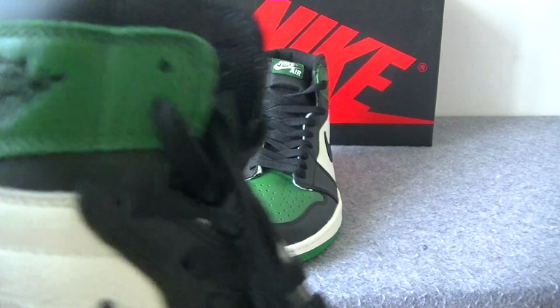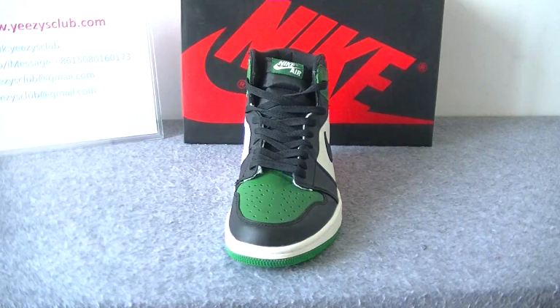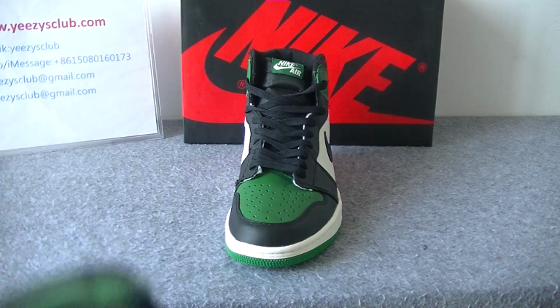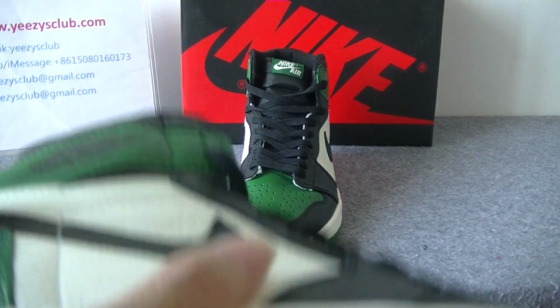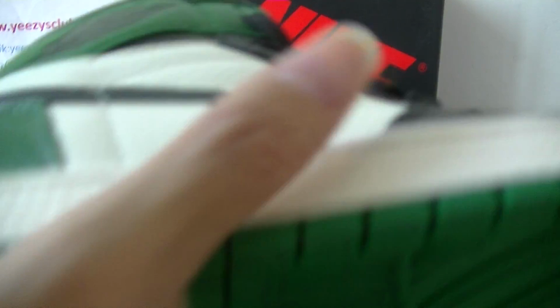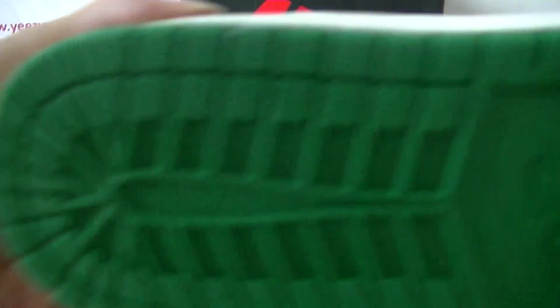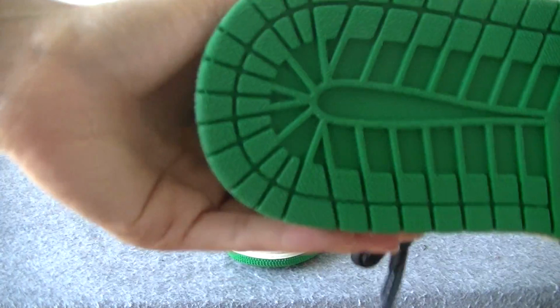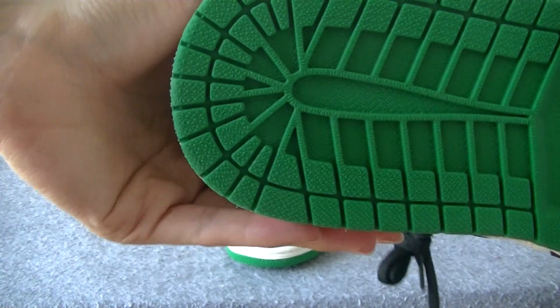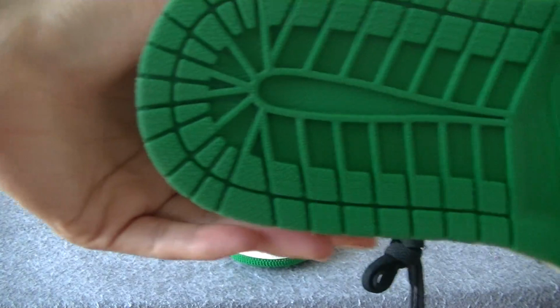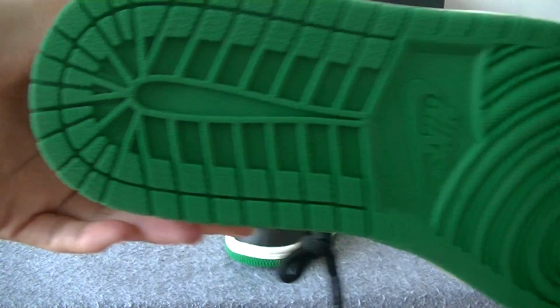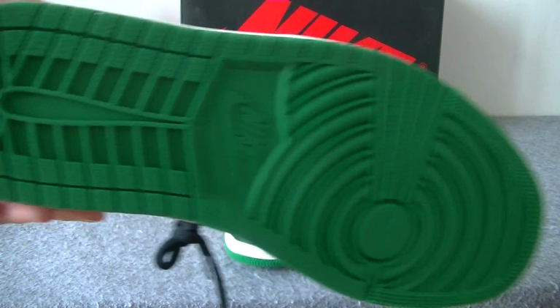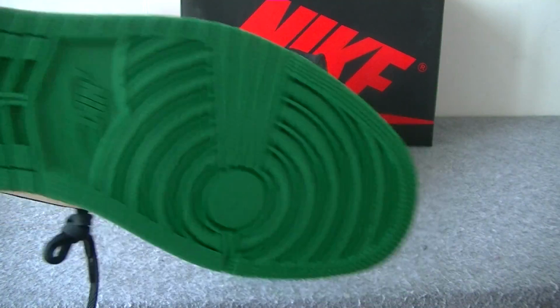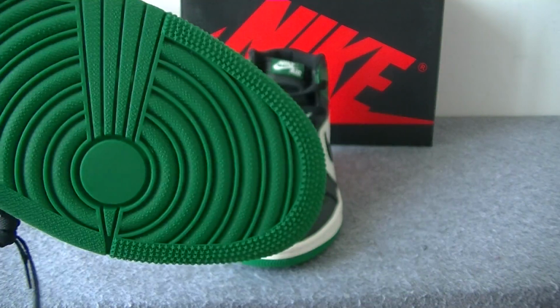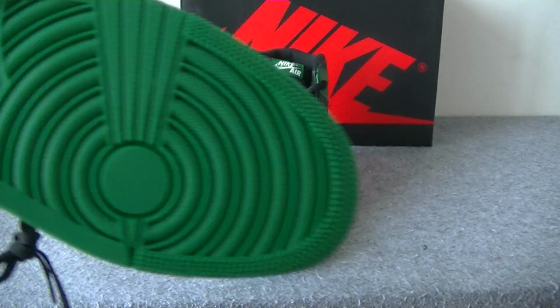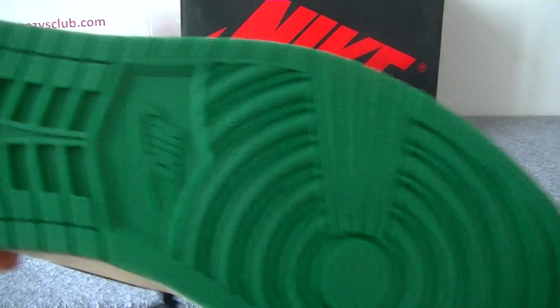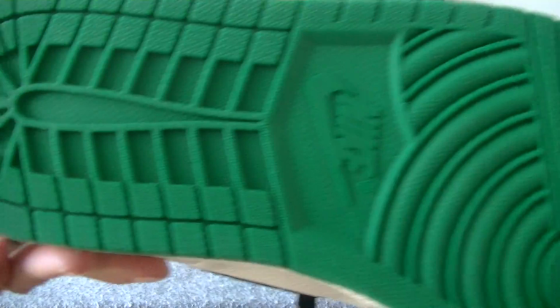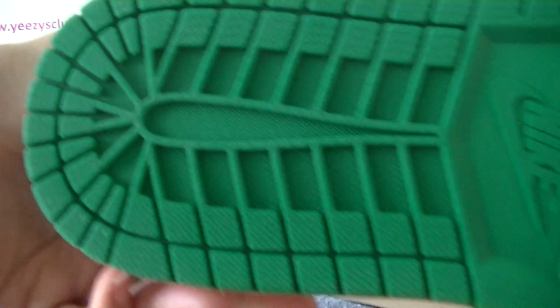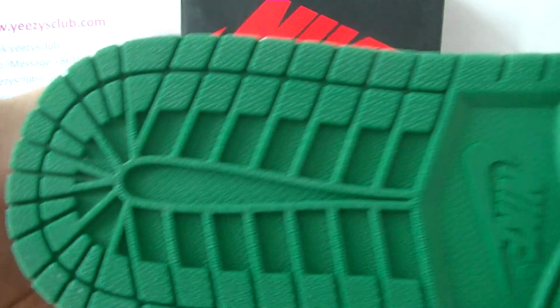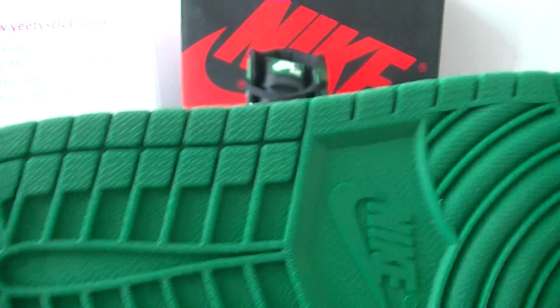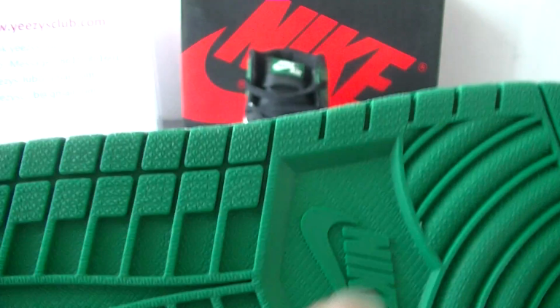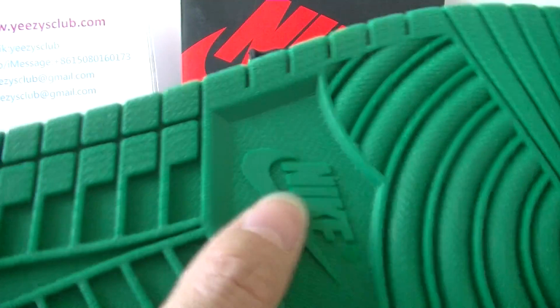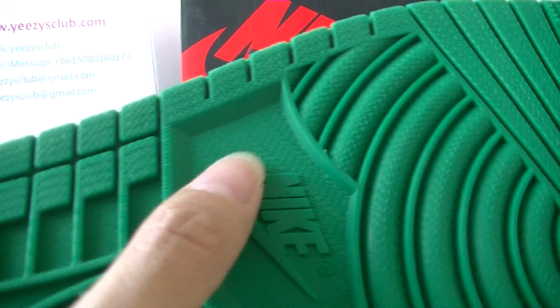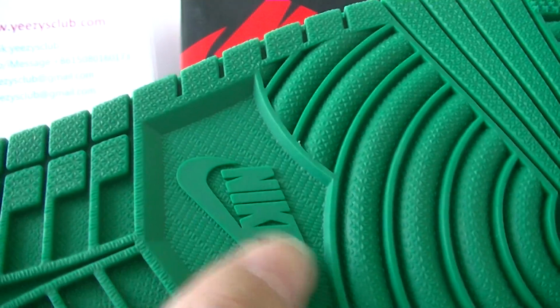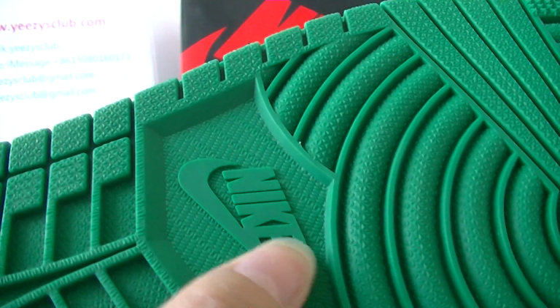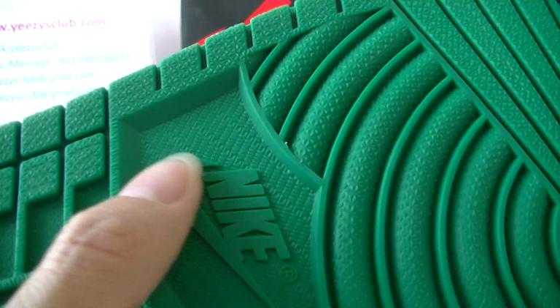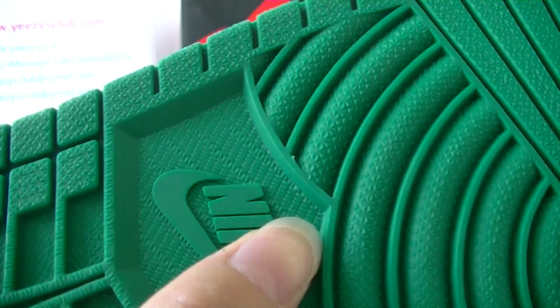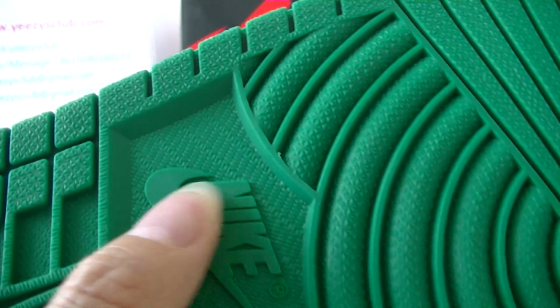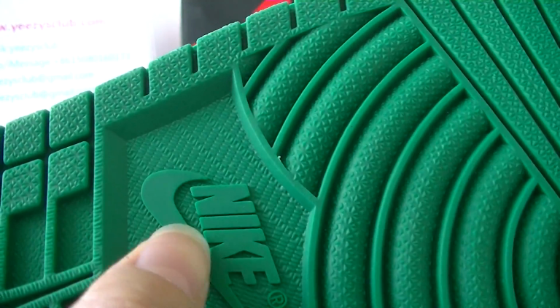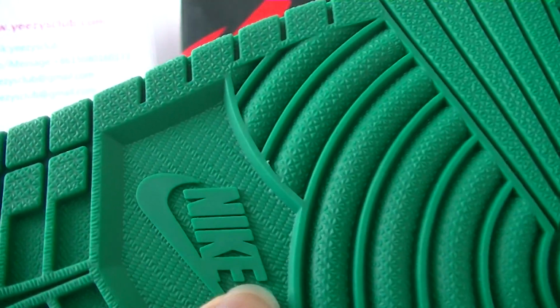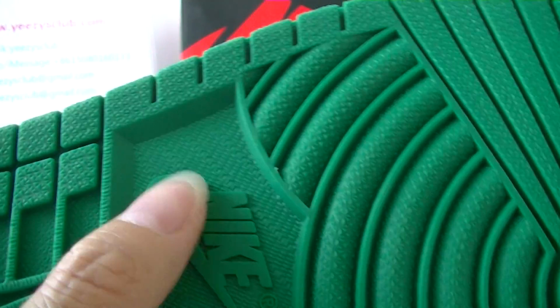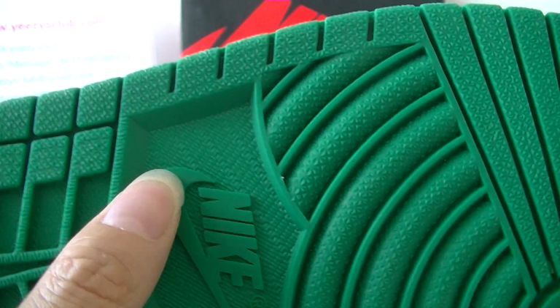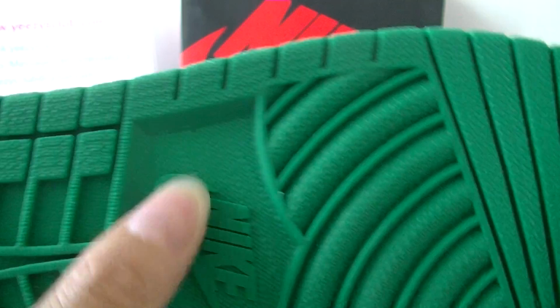Now let's check the bottom. It's green color with the Nike logo in the middle of the bottom.